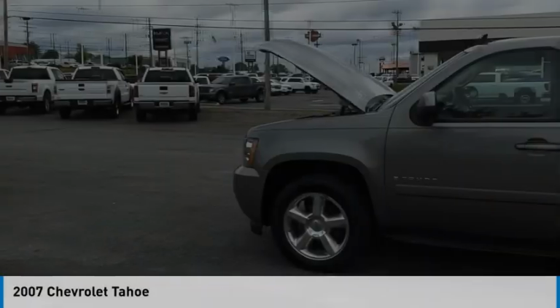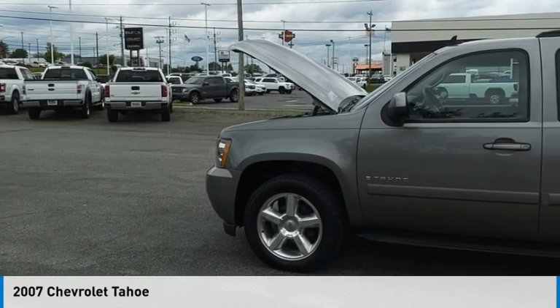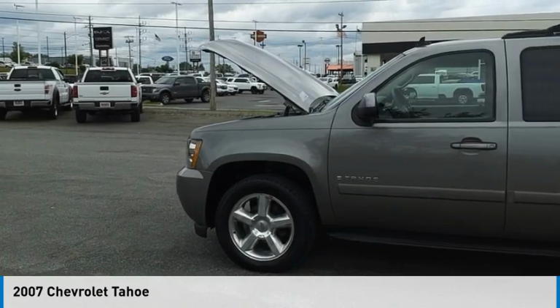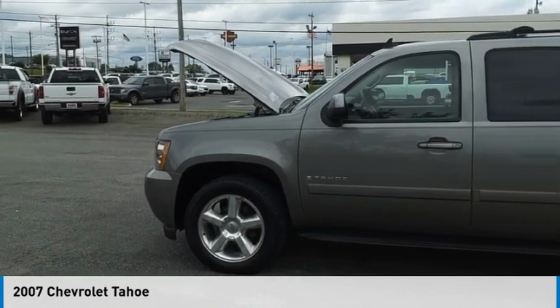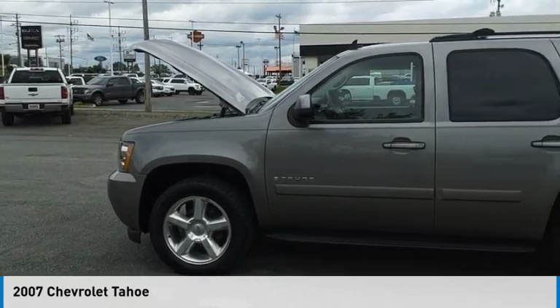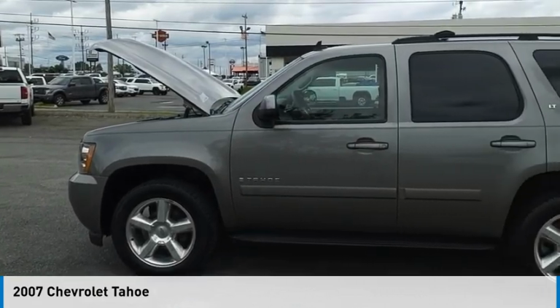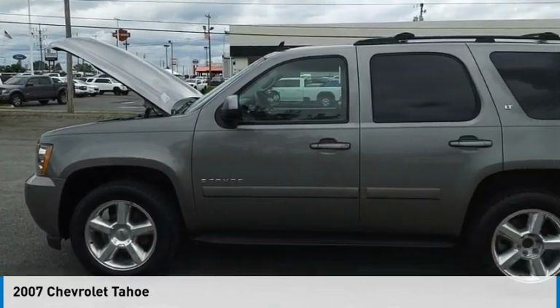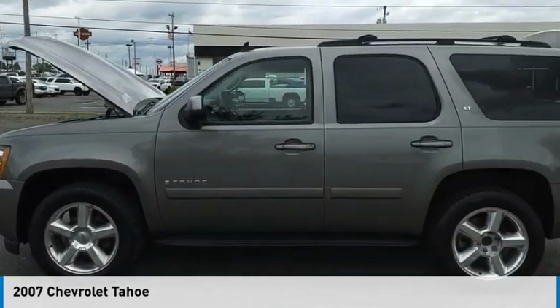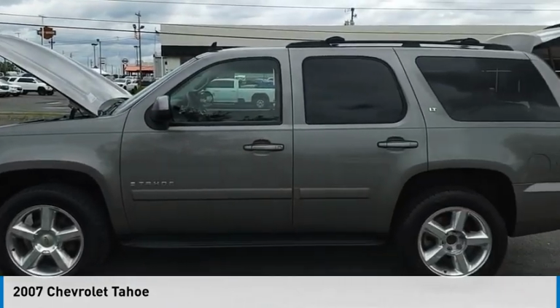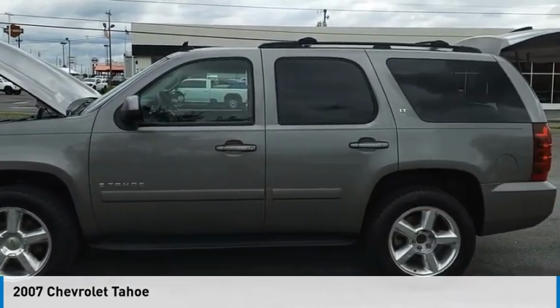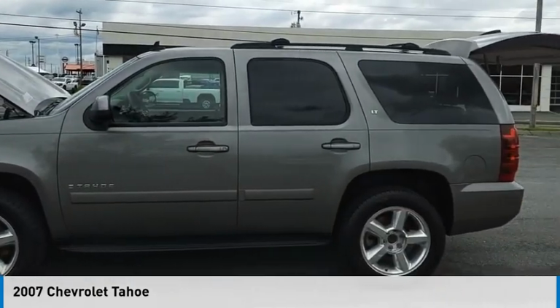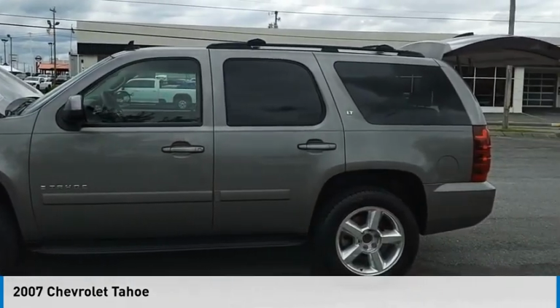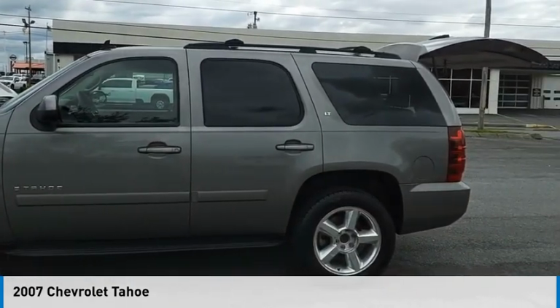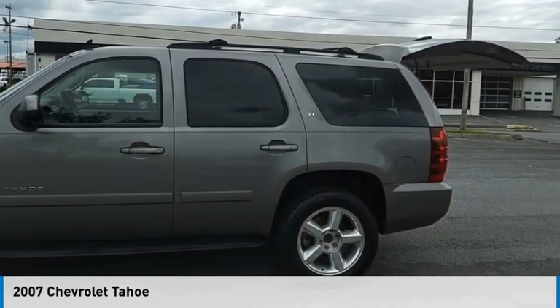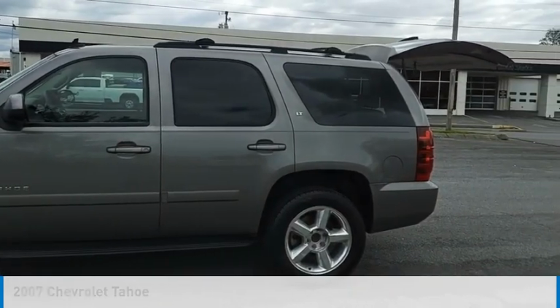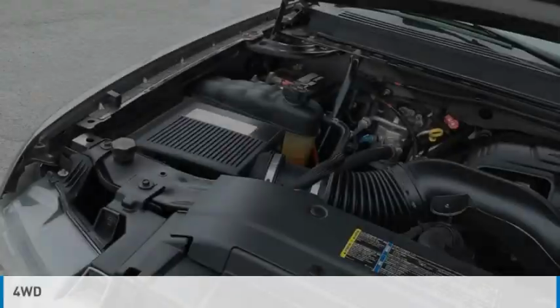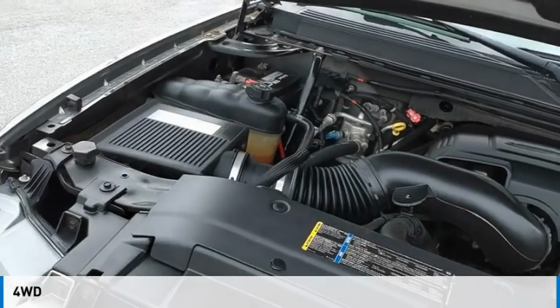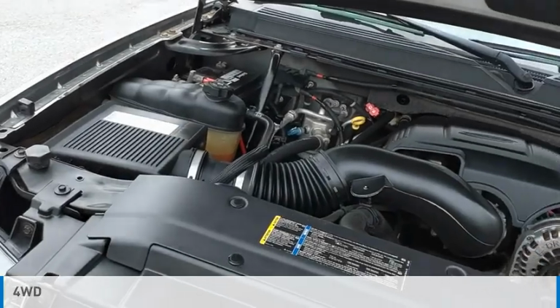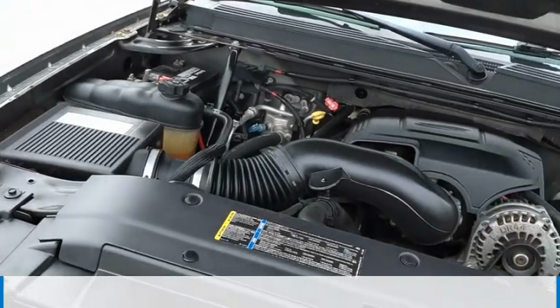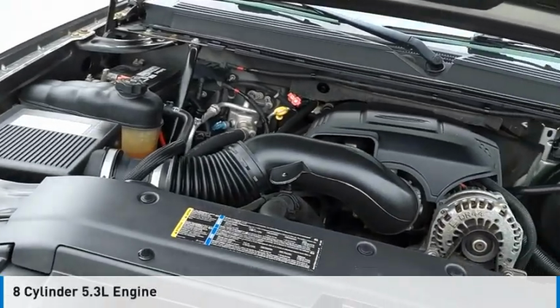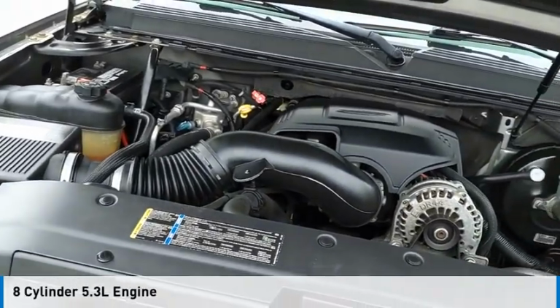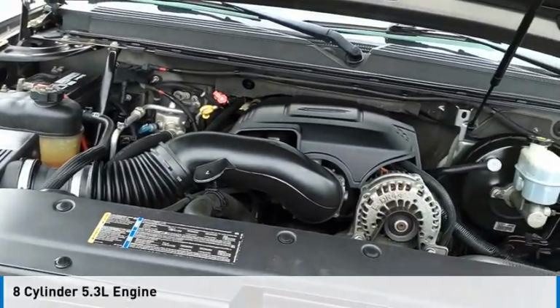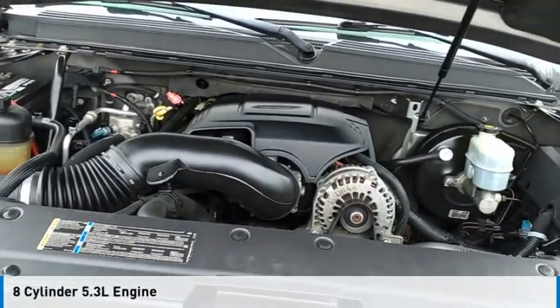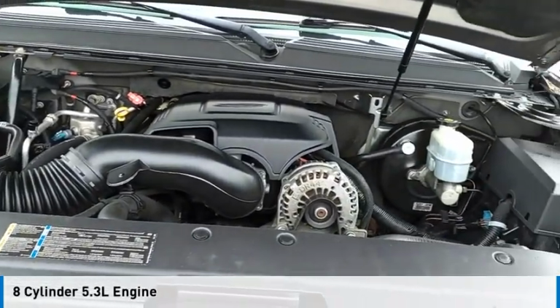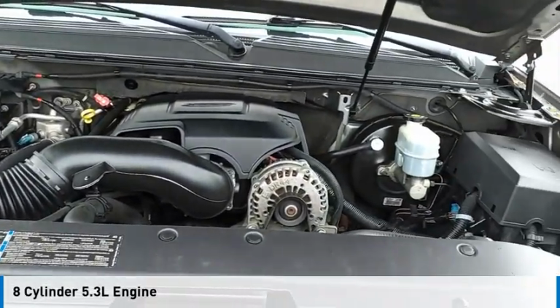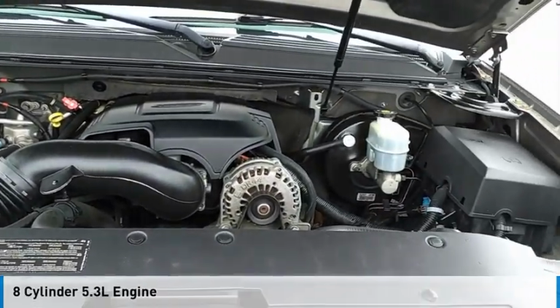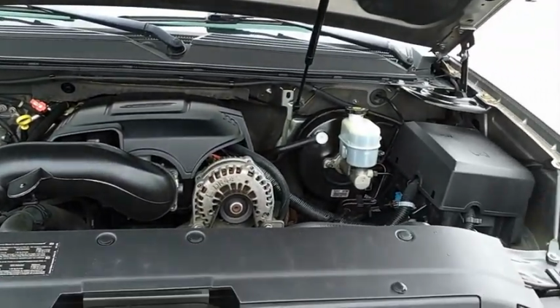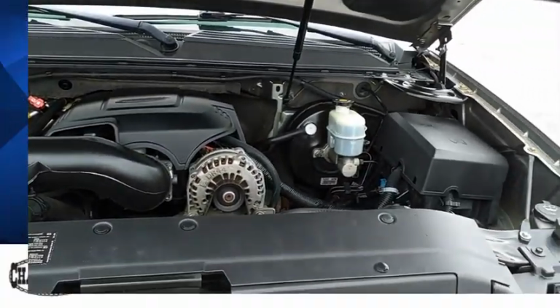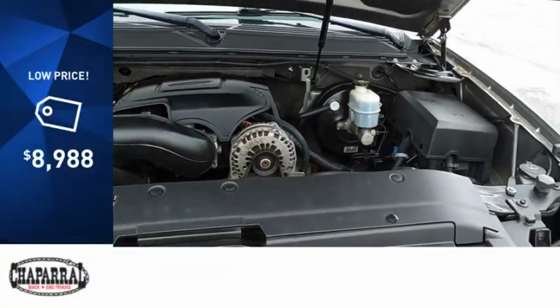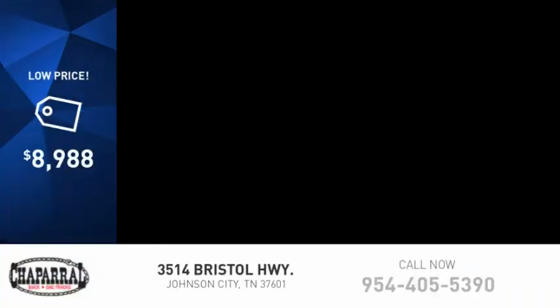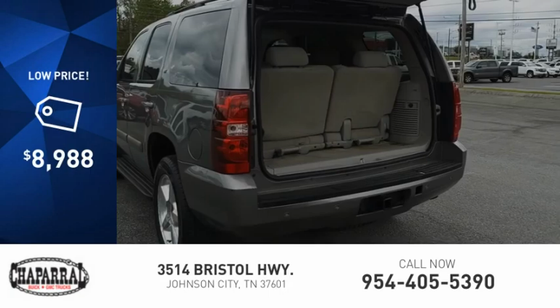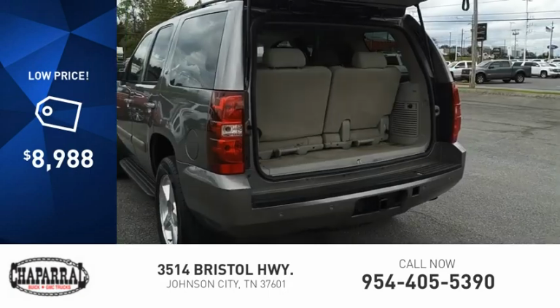Take a ride in the 2007 Tahoe. This vehicle is powered by a four-wheel drive, eight-cylinder, 5.3-liter engine, and is priced below $10,000.